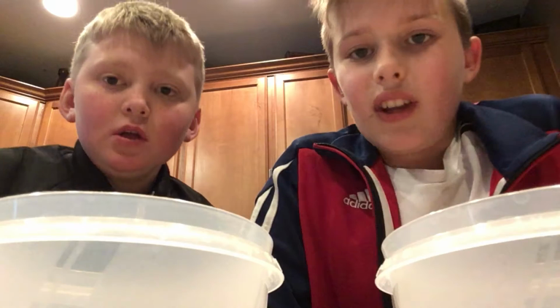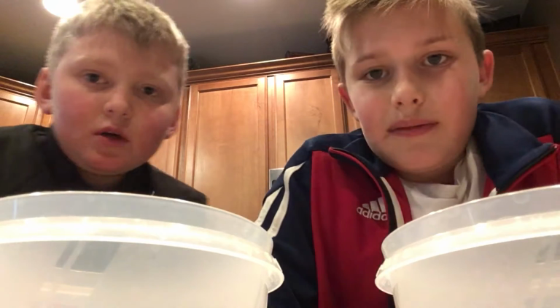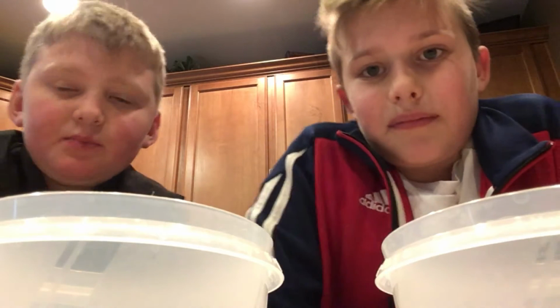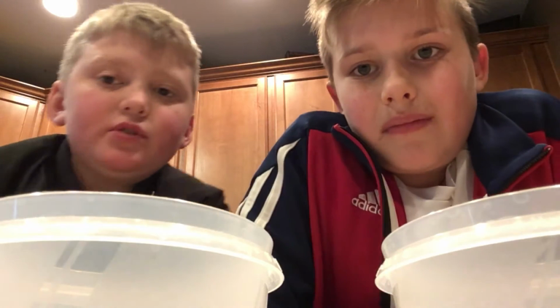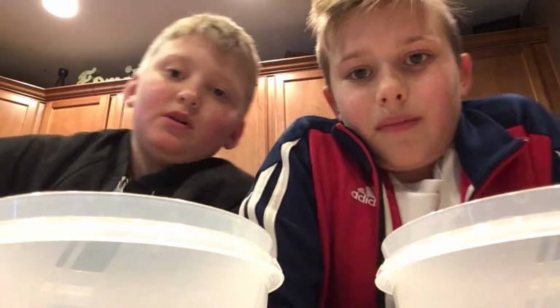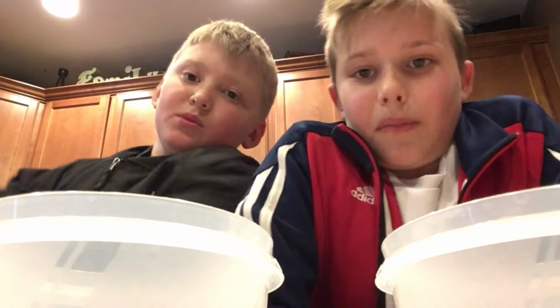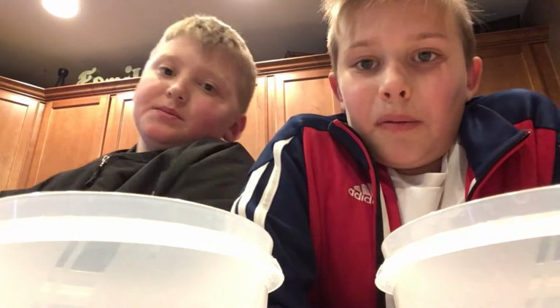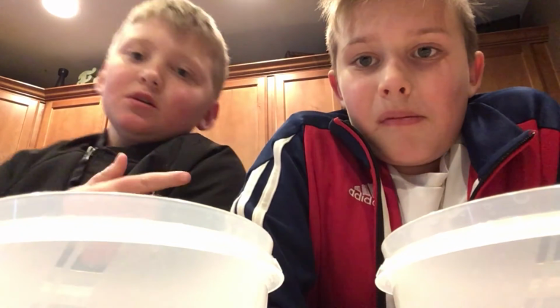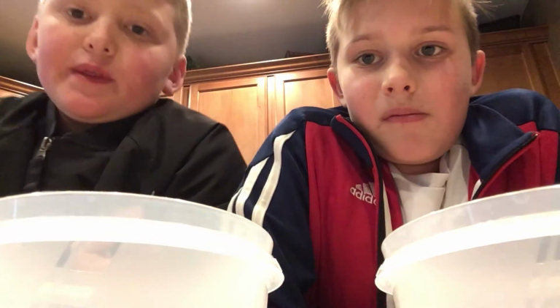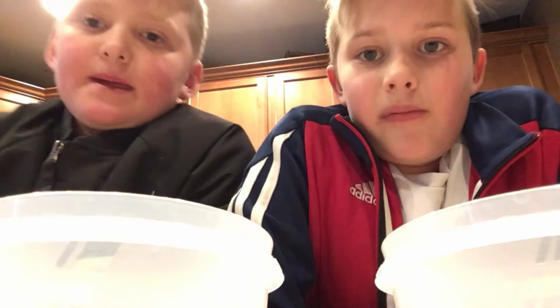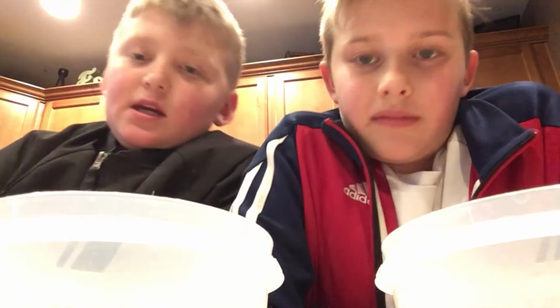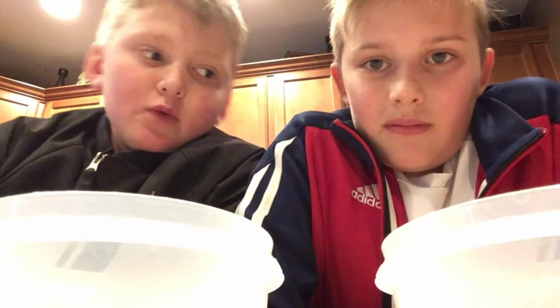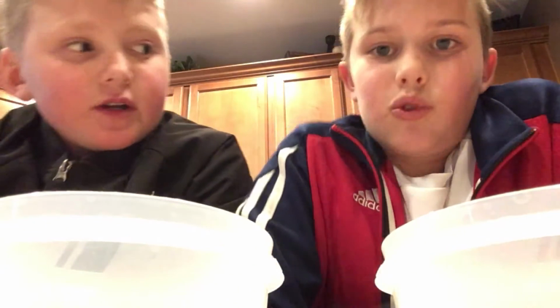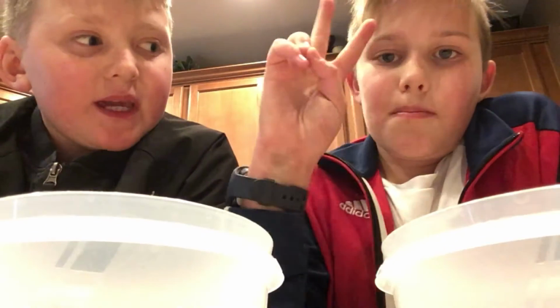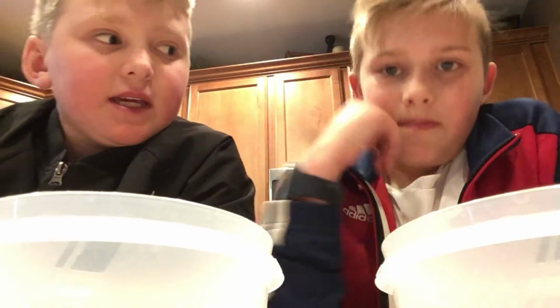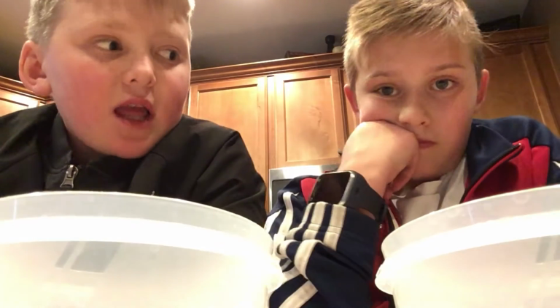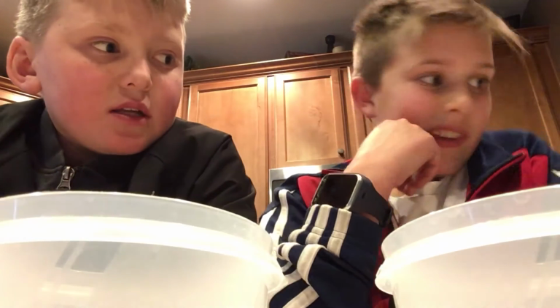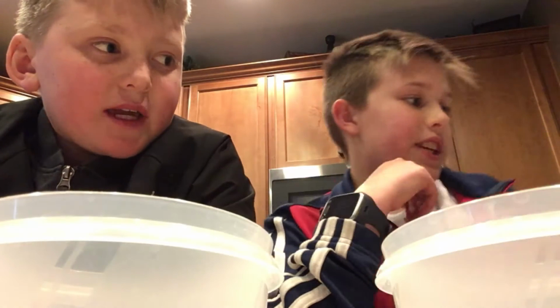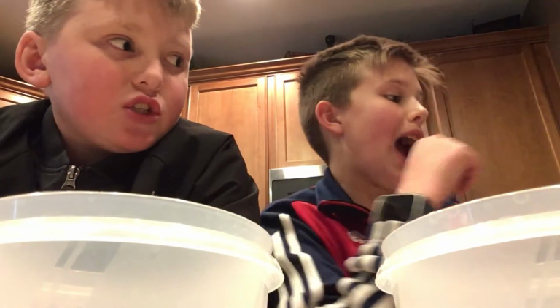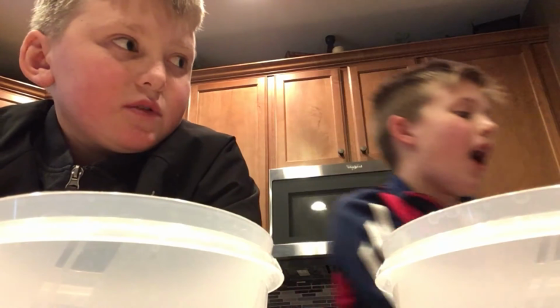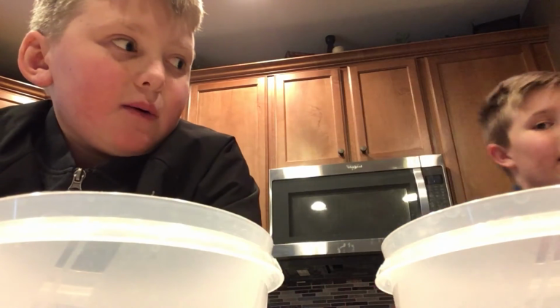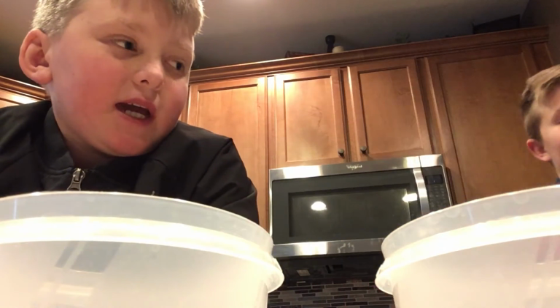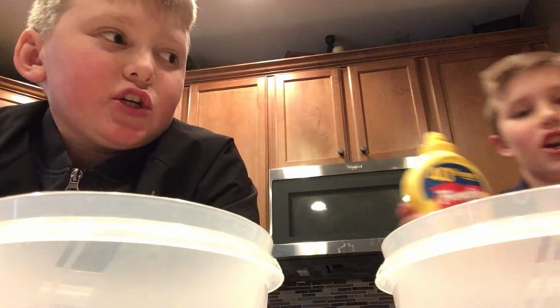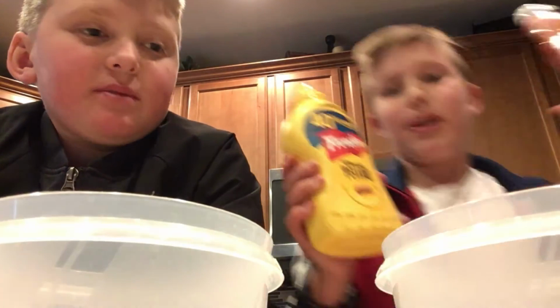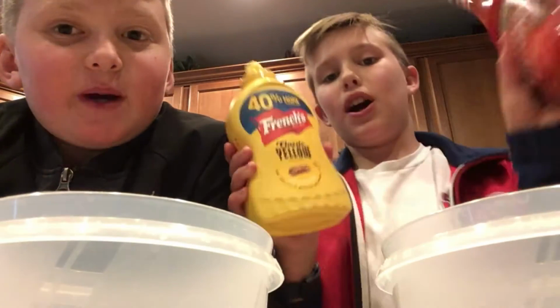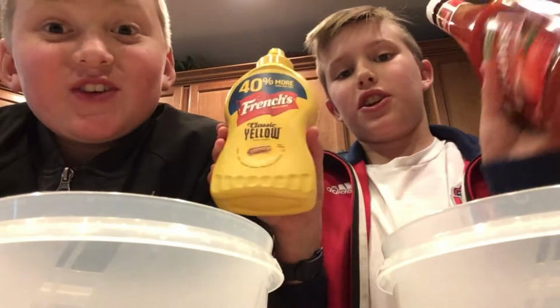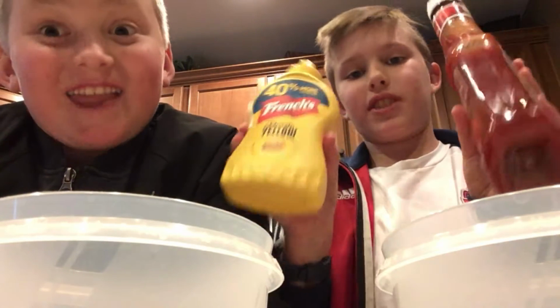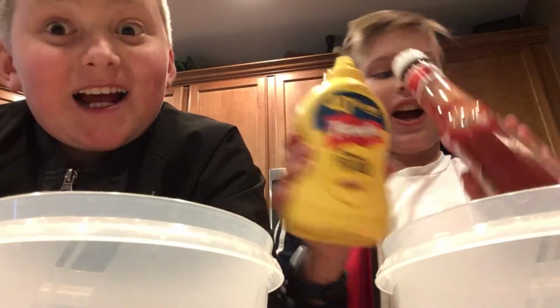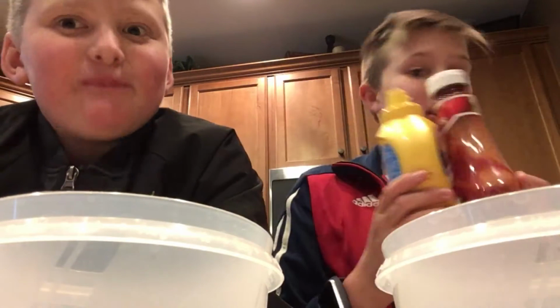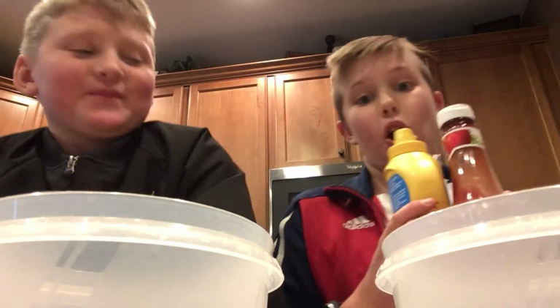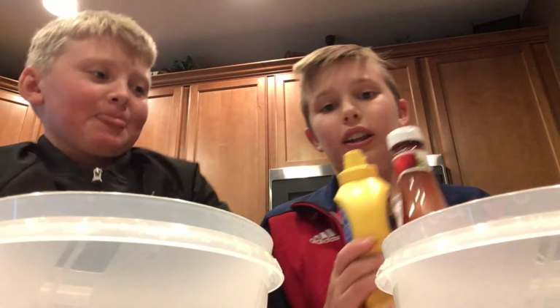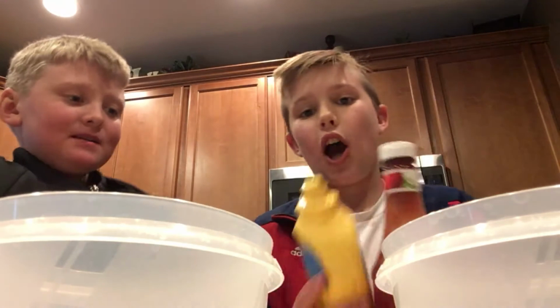Yo, what's up YouTube? Big O Homer here. I'm here with Ethan and we are making DIY ketchup and mustard slime. Let's go!